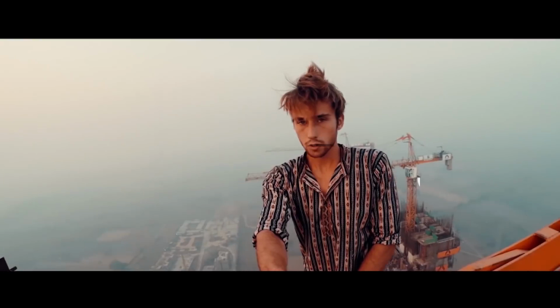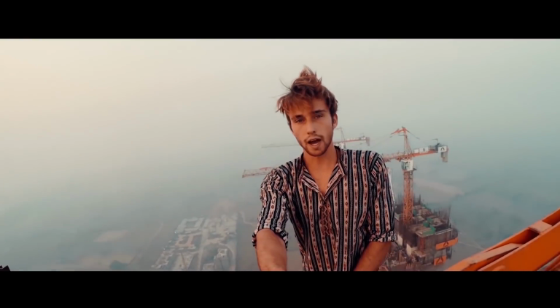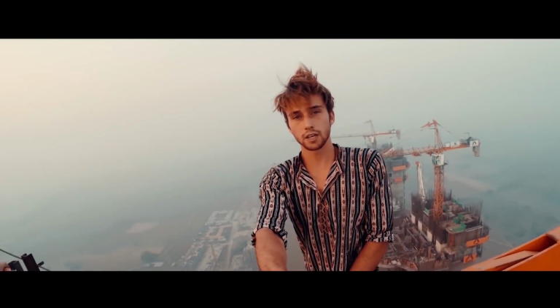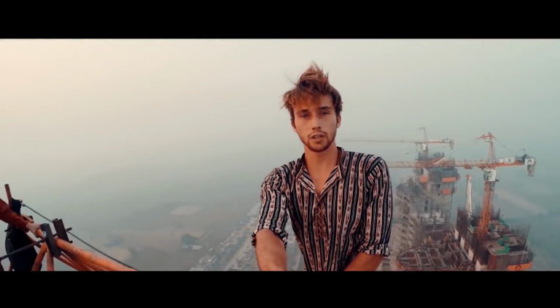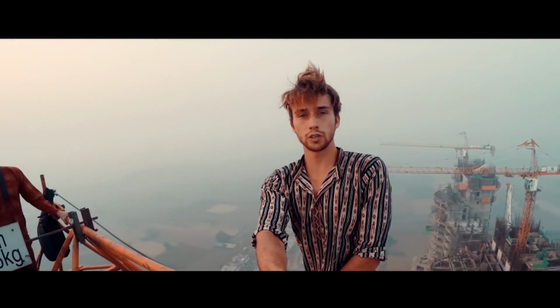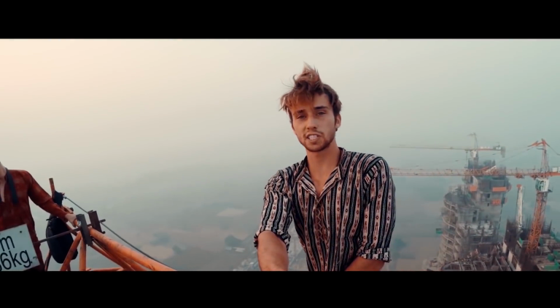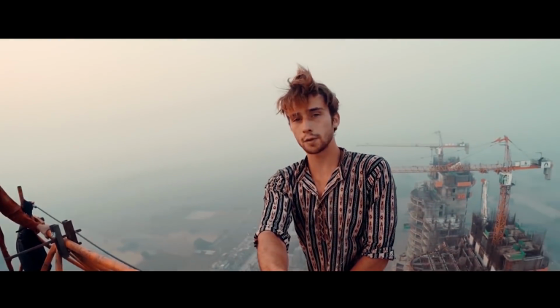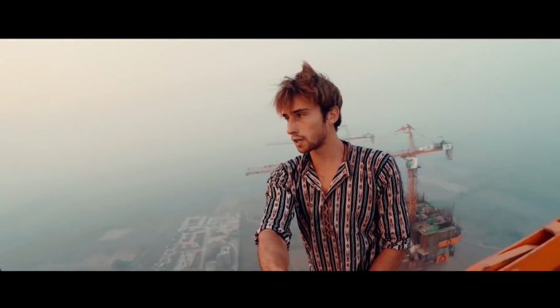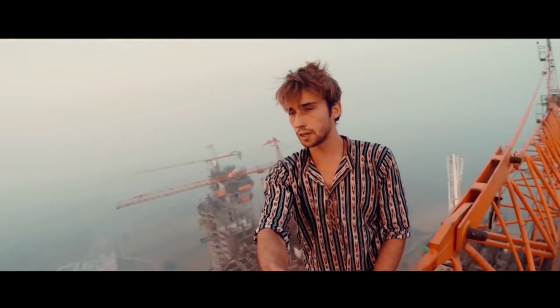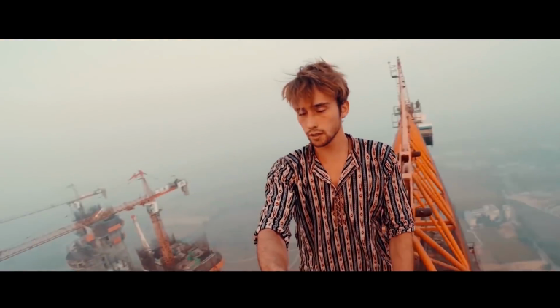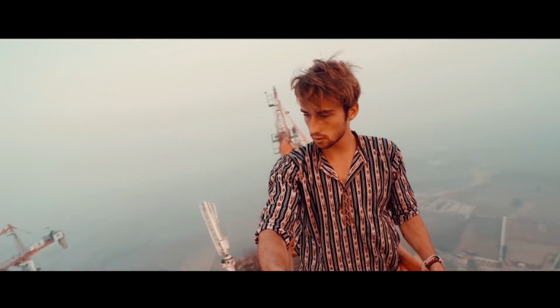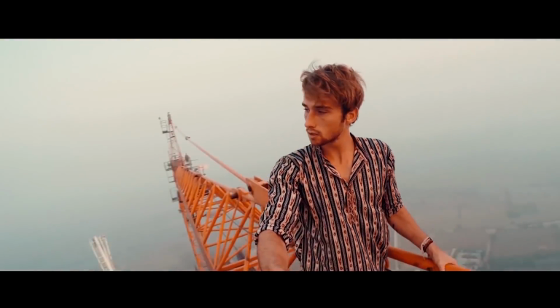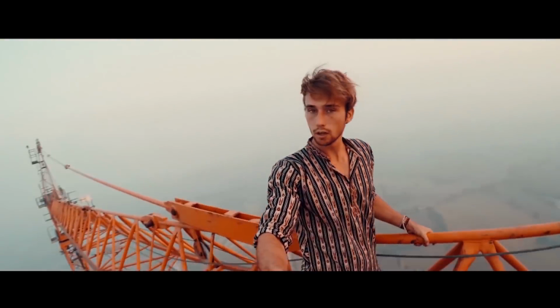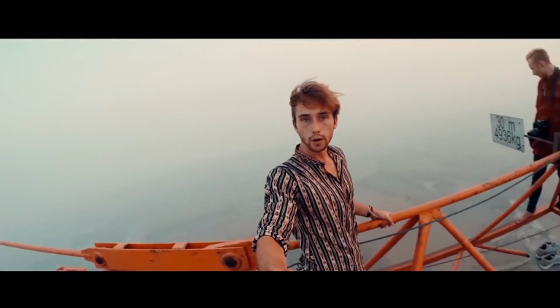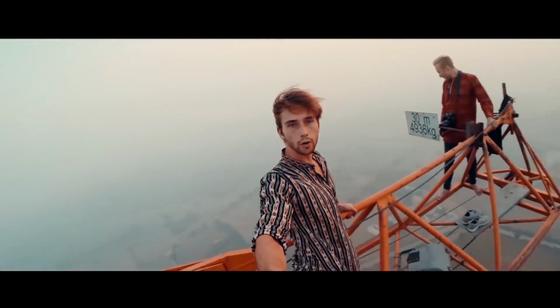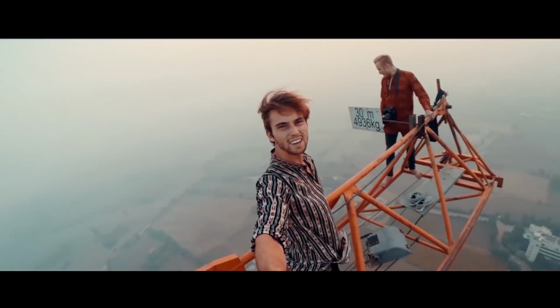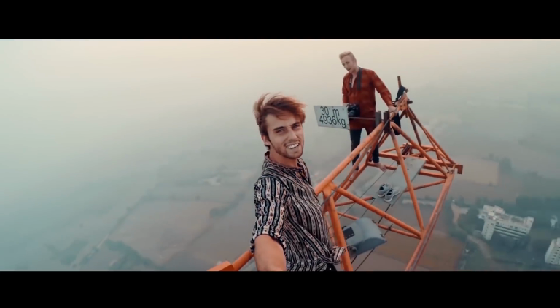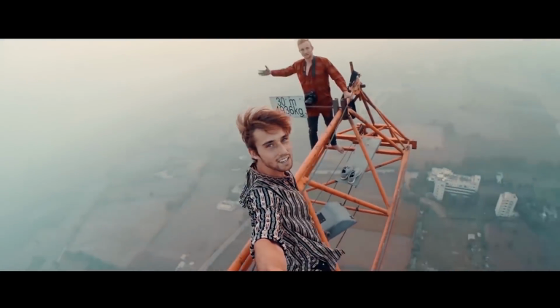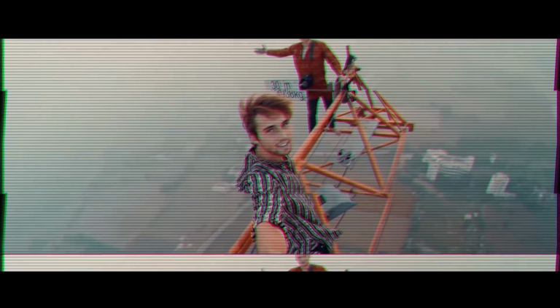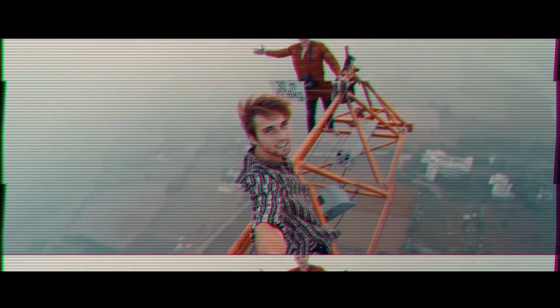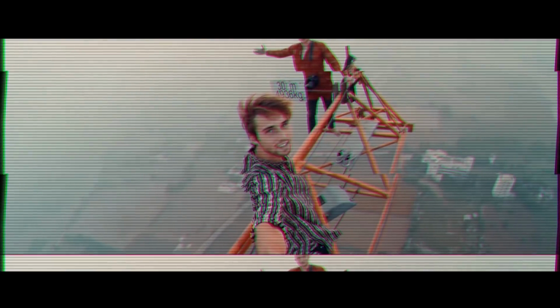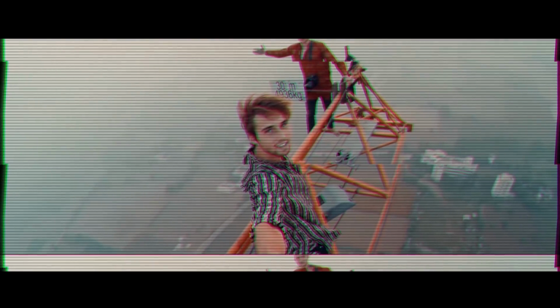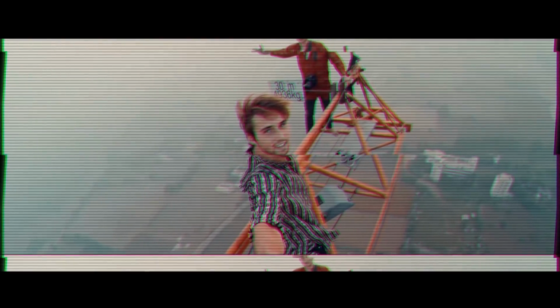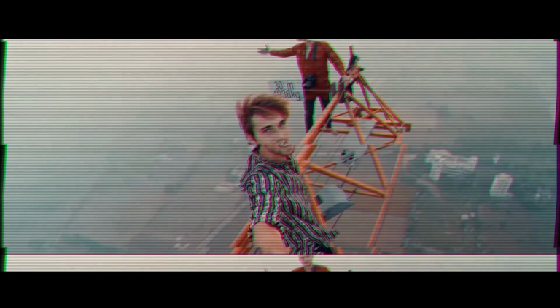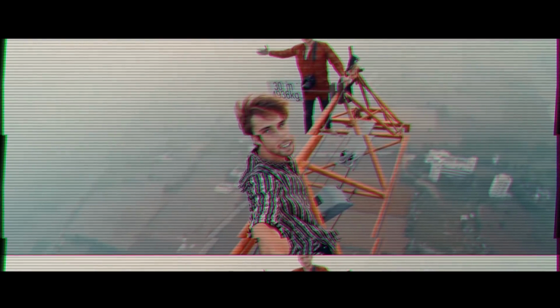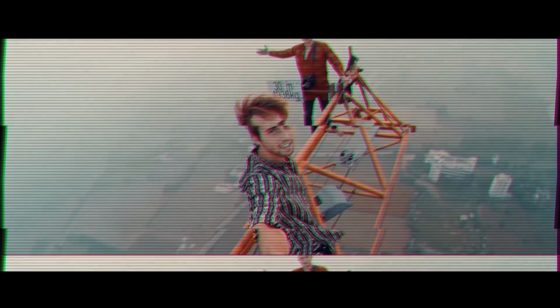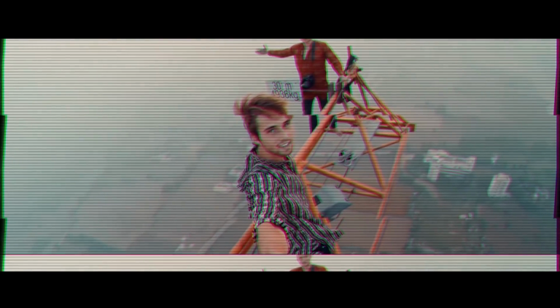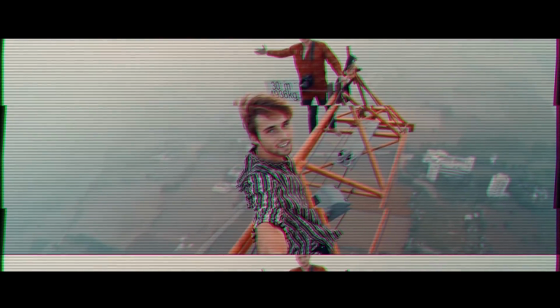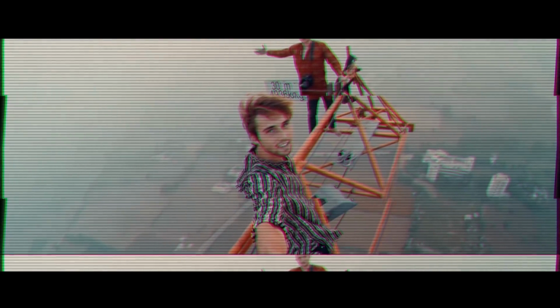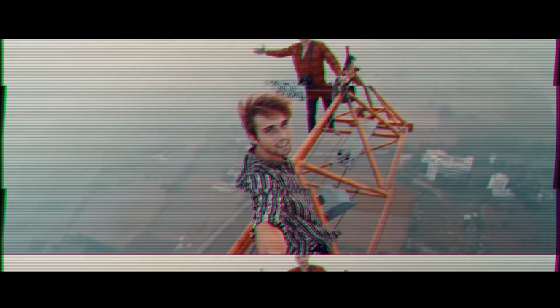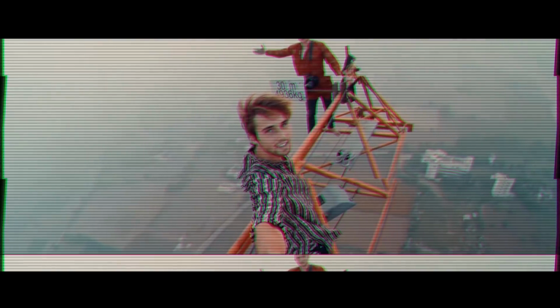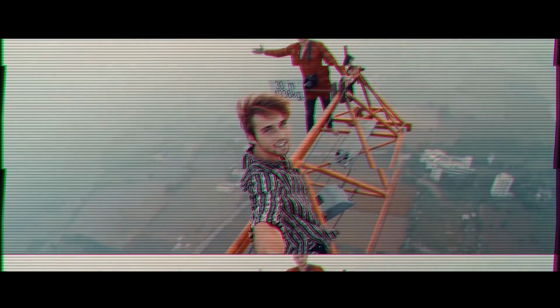It's currently 6 a.m. in the morning here in India and we're on a crane. This looks pretty cool, but what if I told you this was his job?